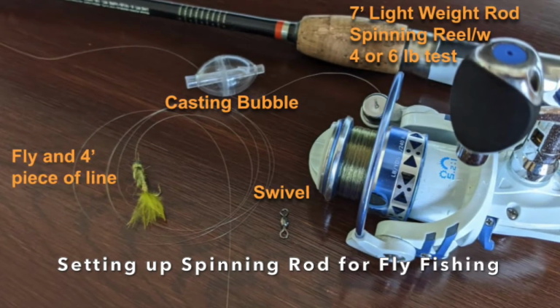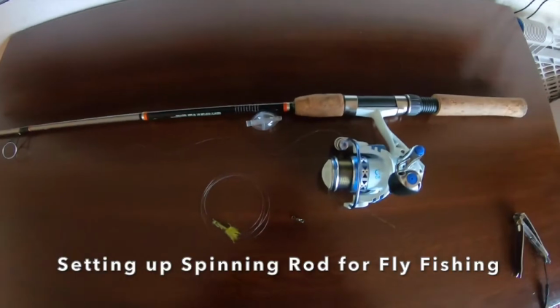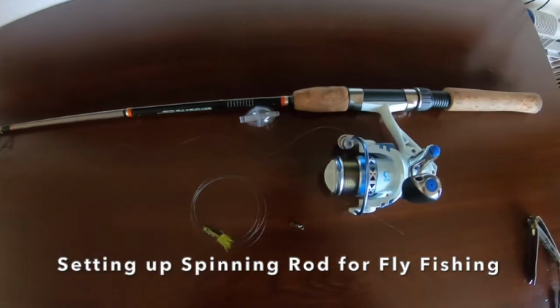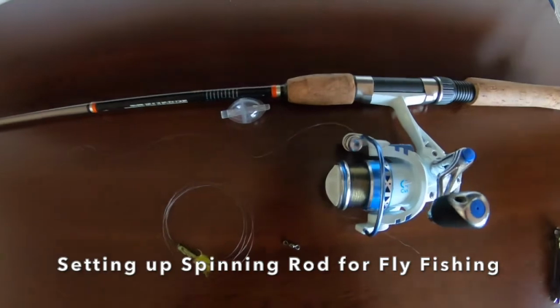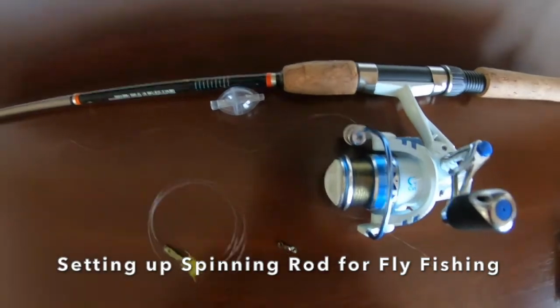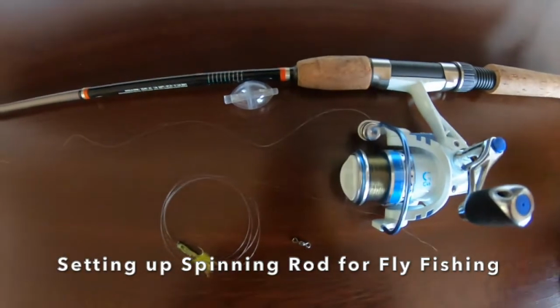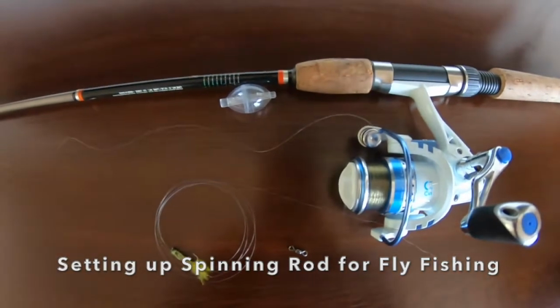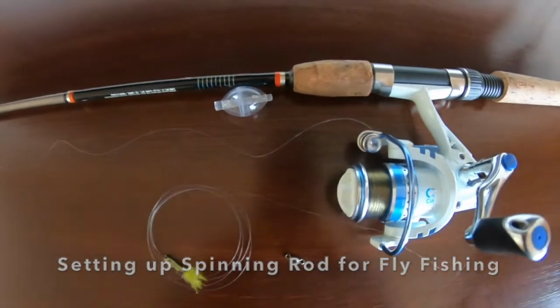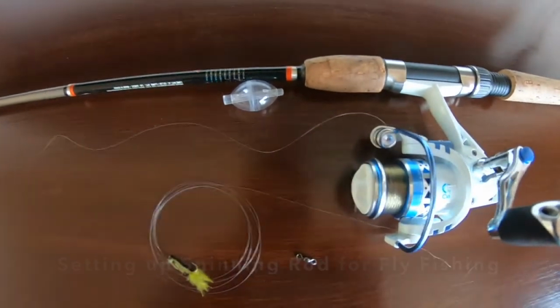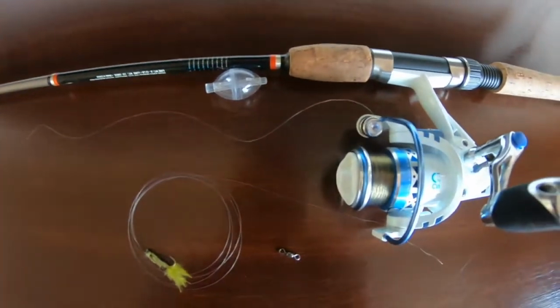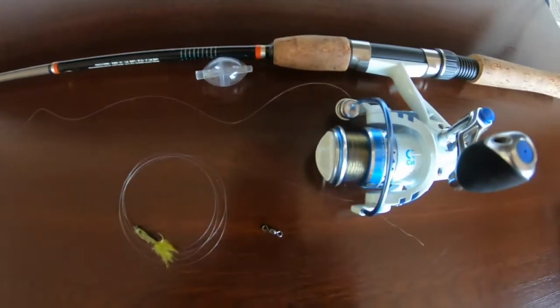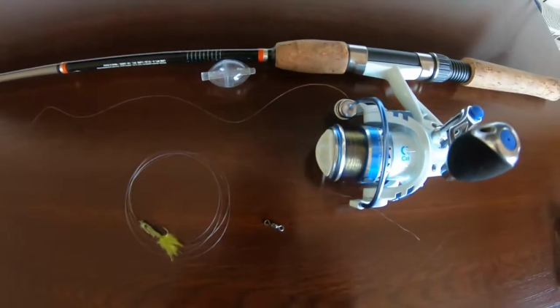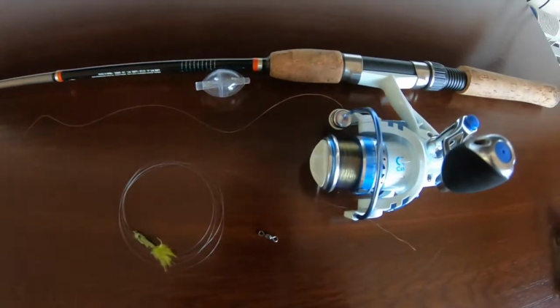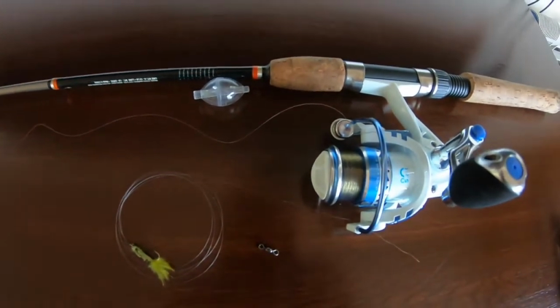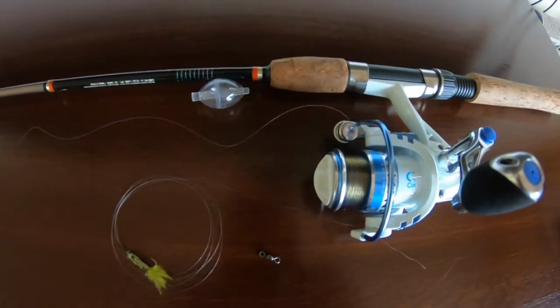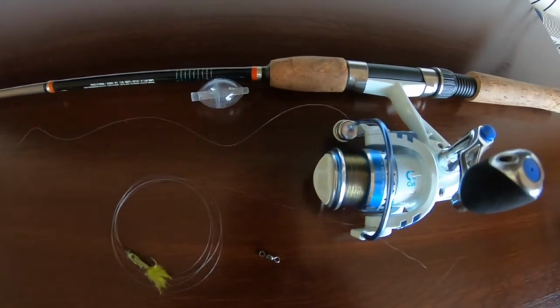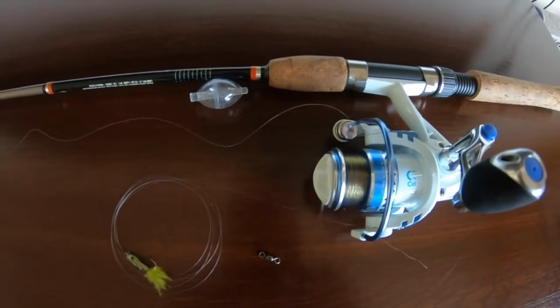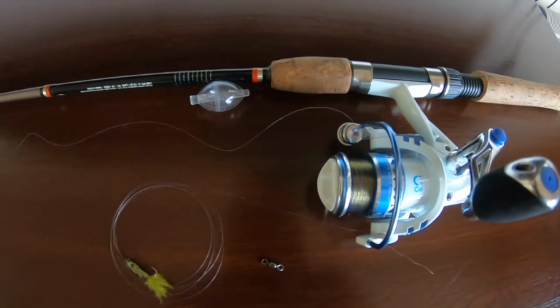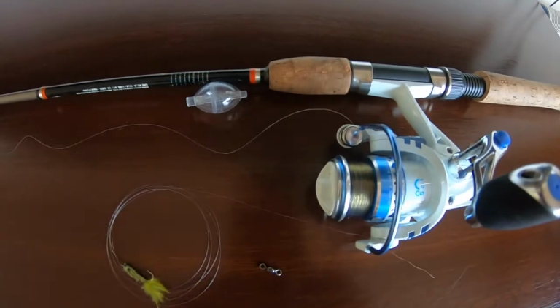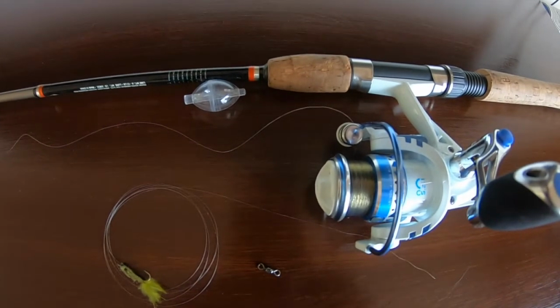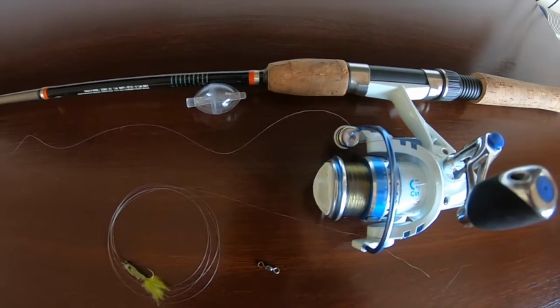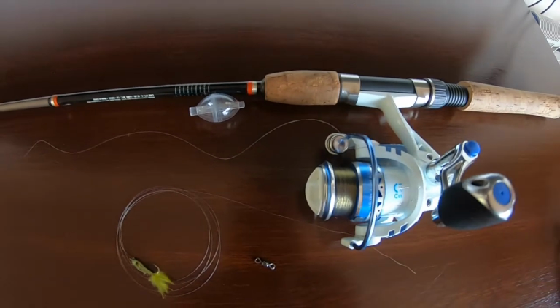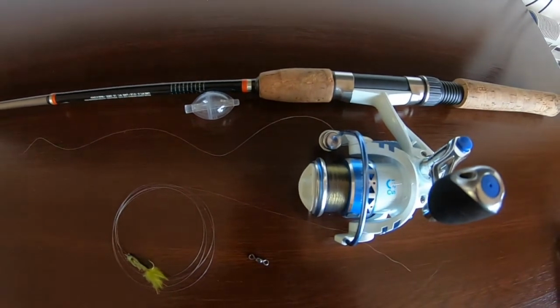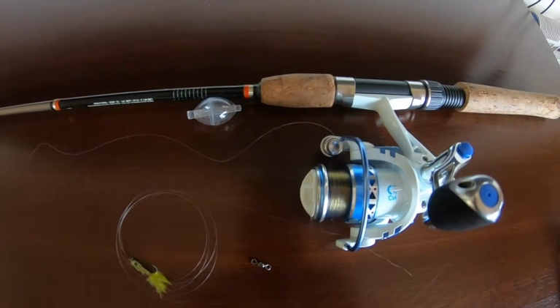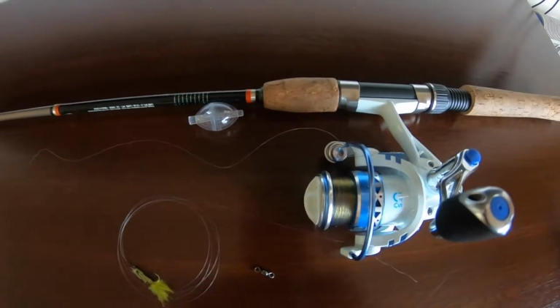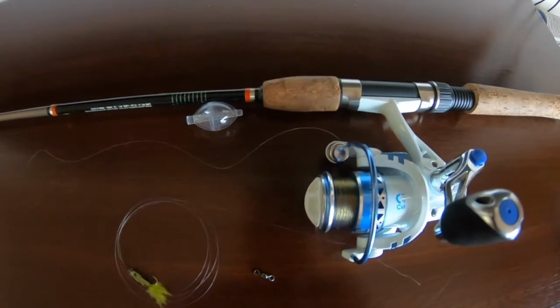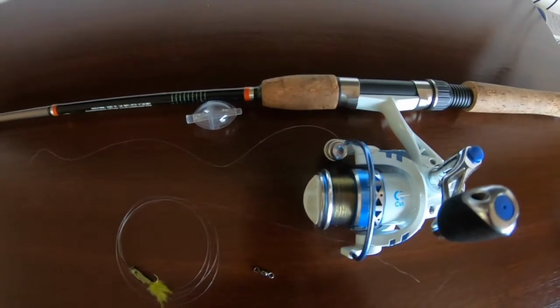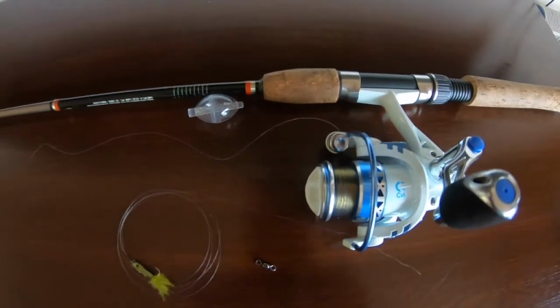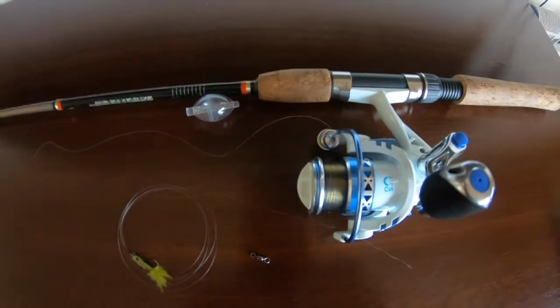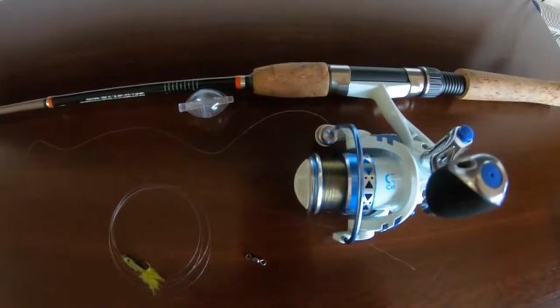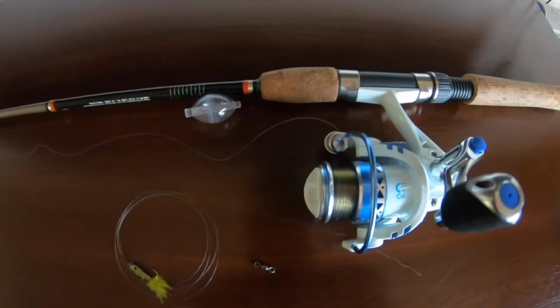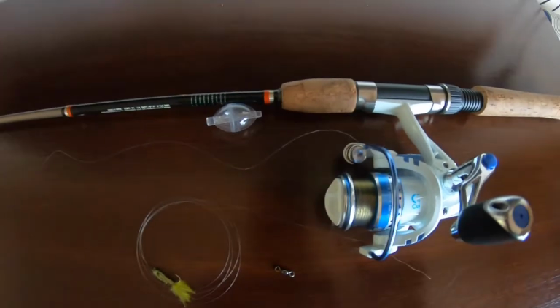All right, now I'm gonna show you how you can set up a fly rig using a spinning reel. It's really pretty simple — it works, the tactics are the same, you're just gonna cast it easier with a spinning reel.